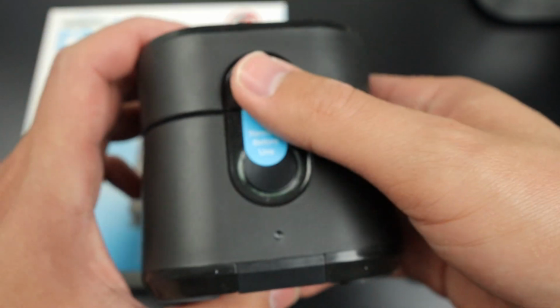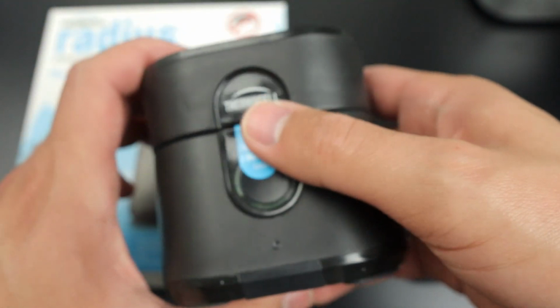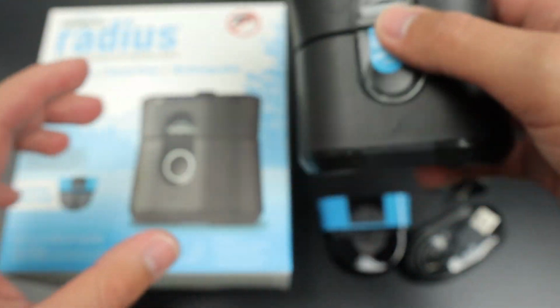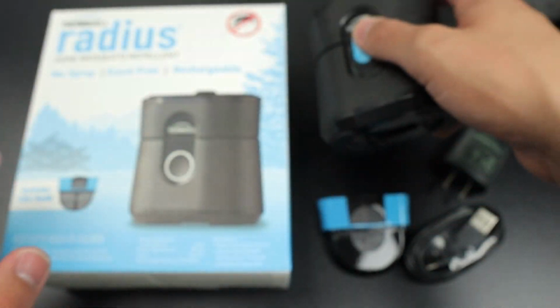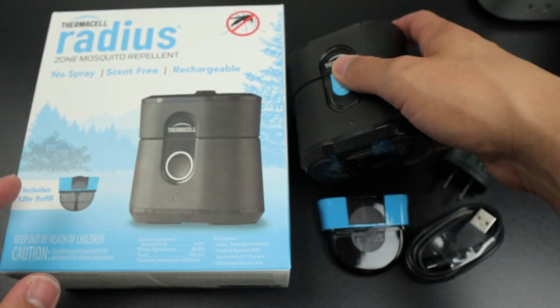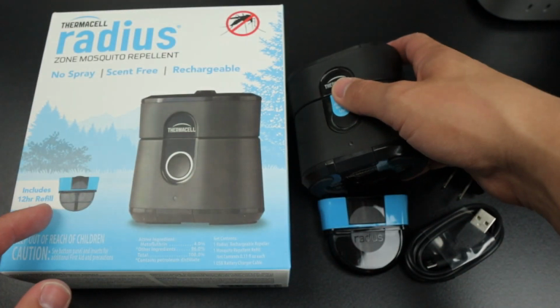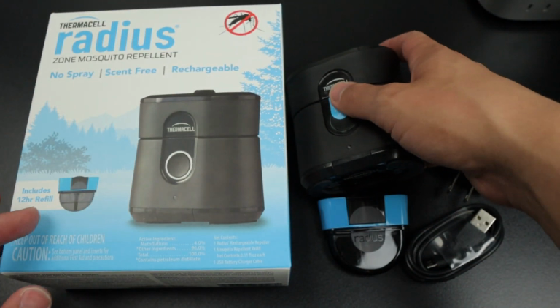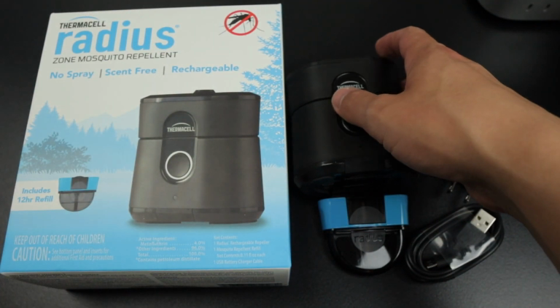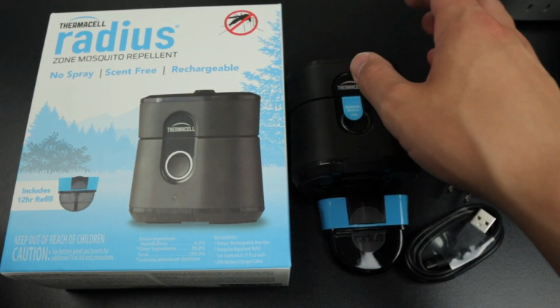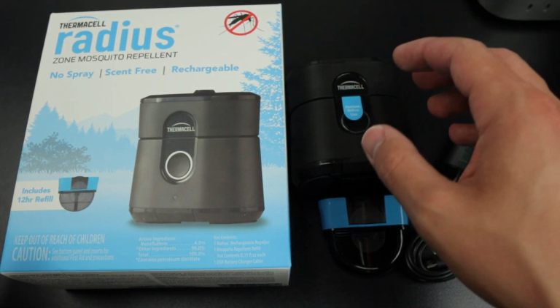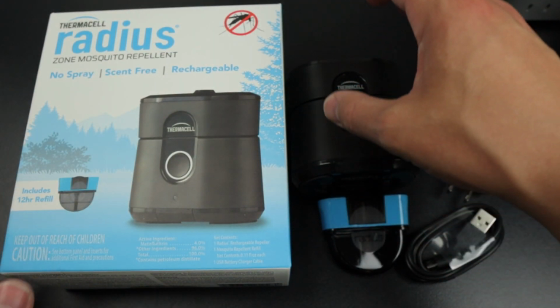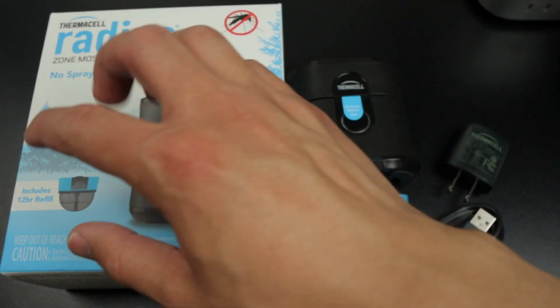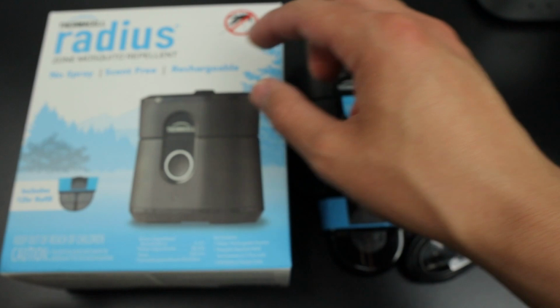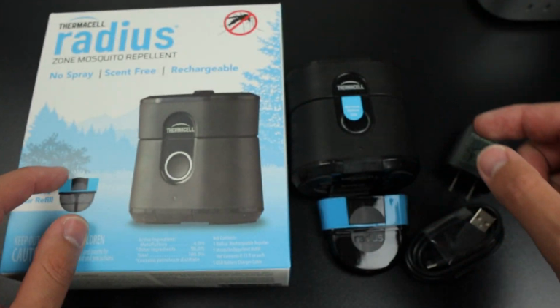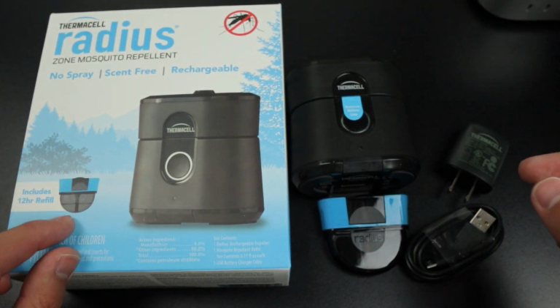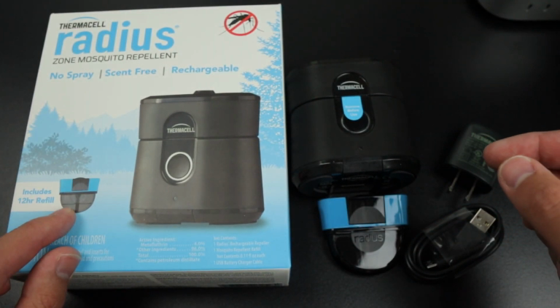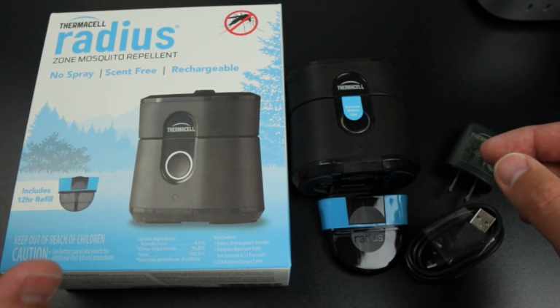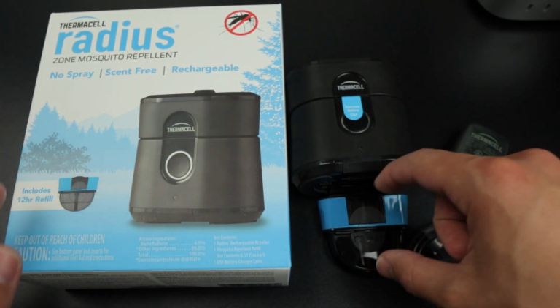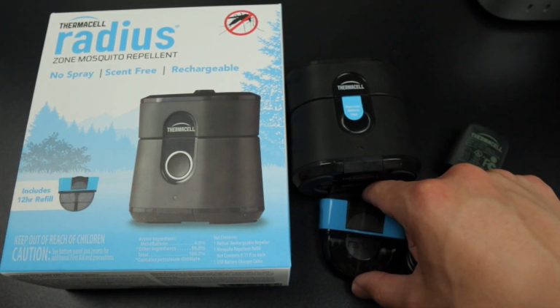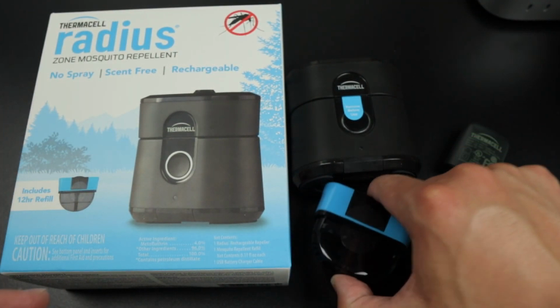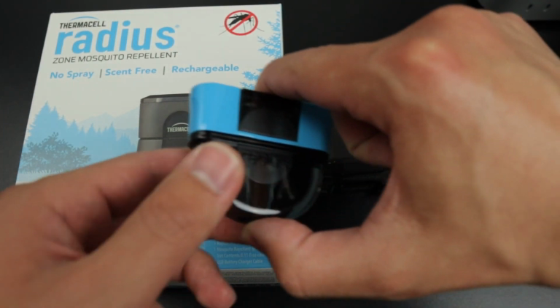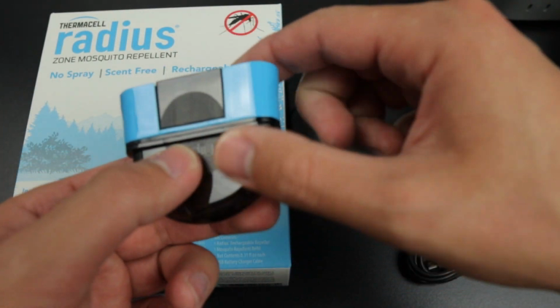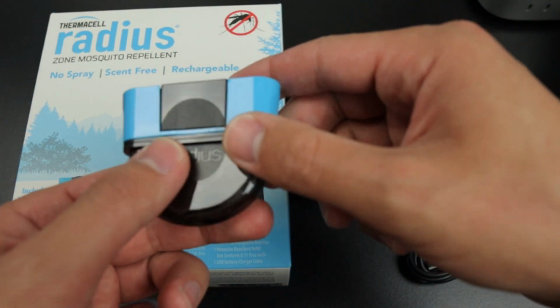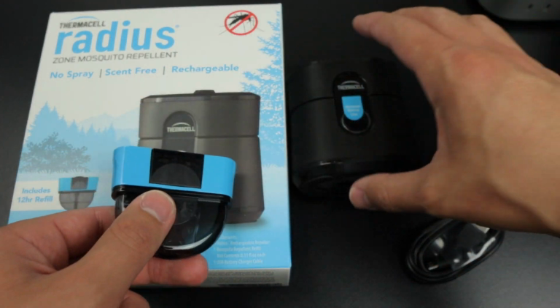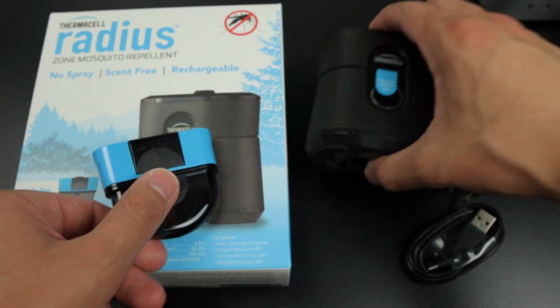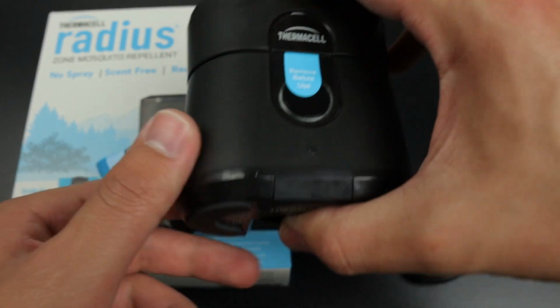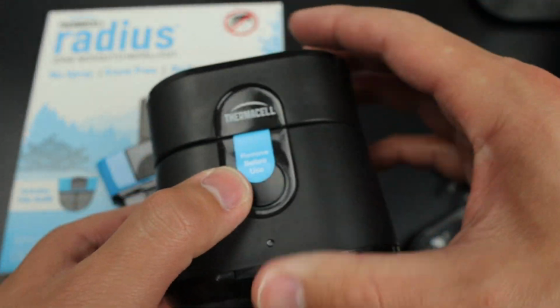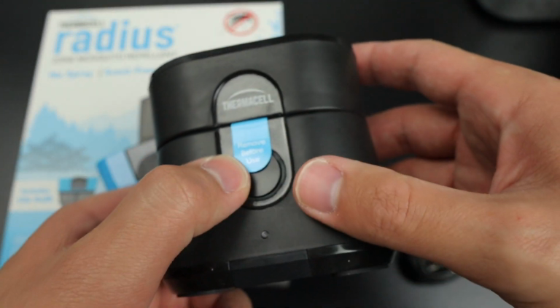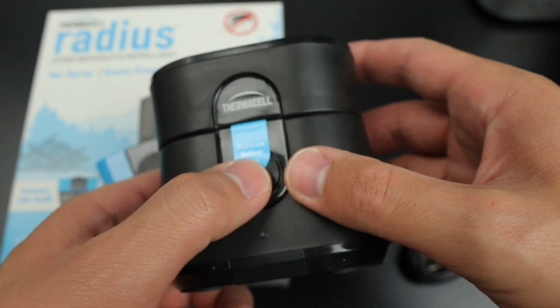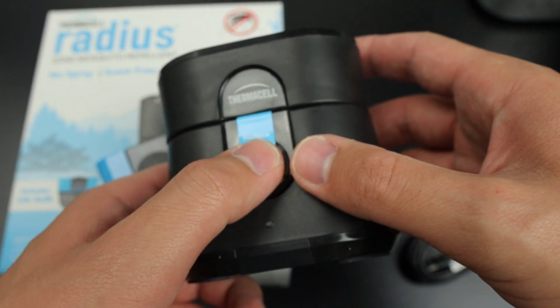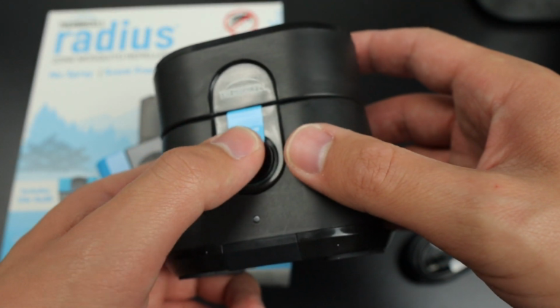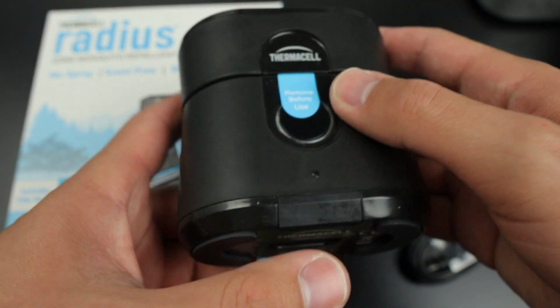A really cool thing about this, and a lot of questions that I've been seeing, are how long does it last? The cartridge itself, as stated on the box, does last just about 12 hours in length. The battery life on this thing is about five and a half hours, though.